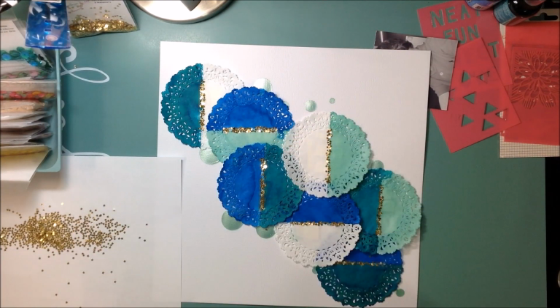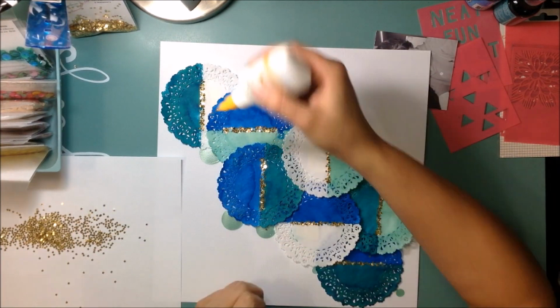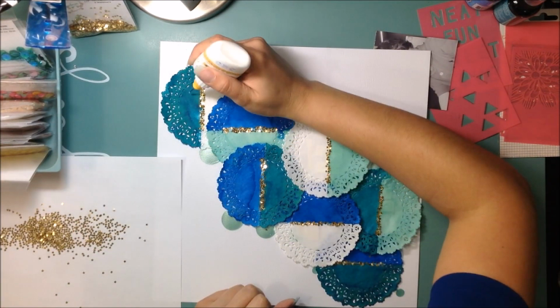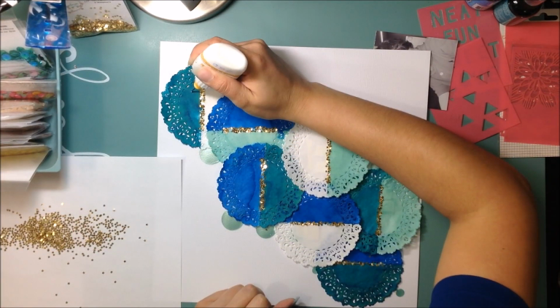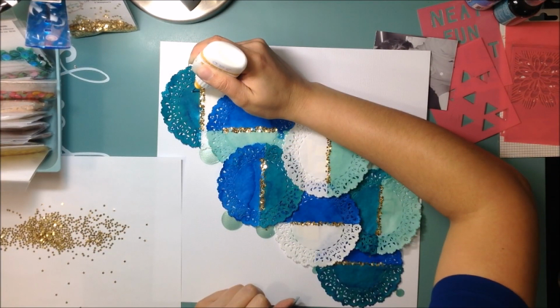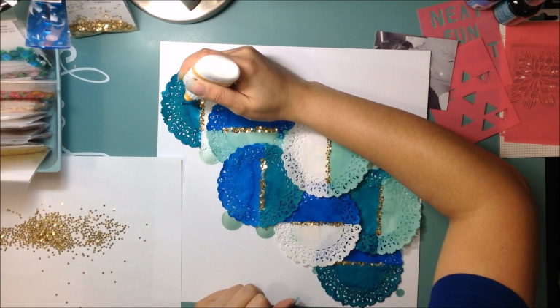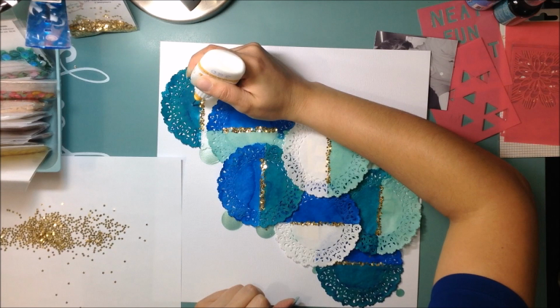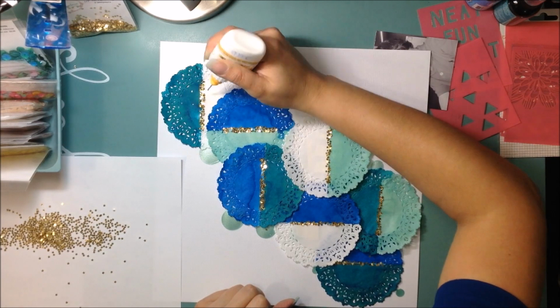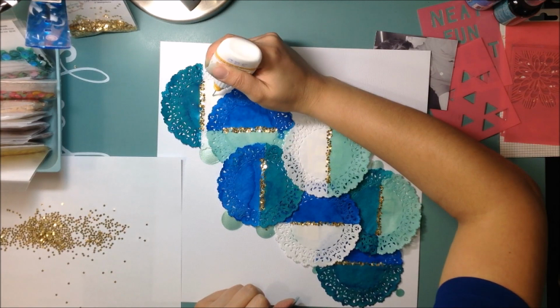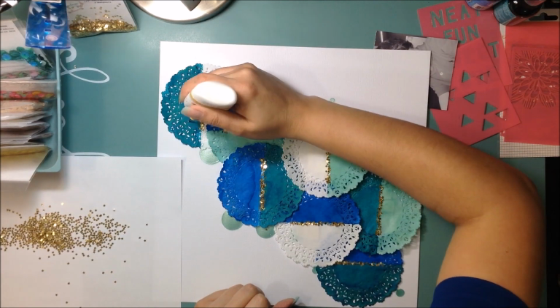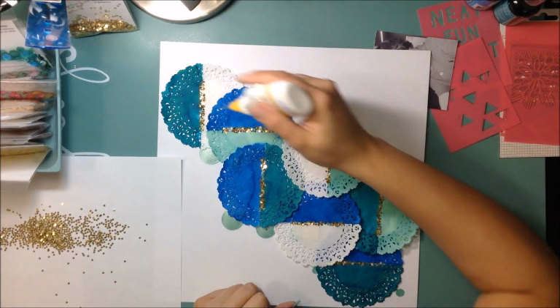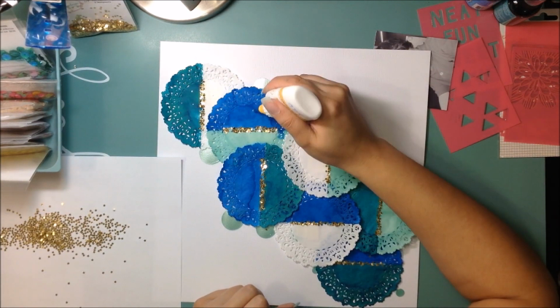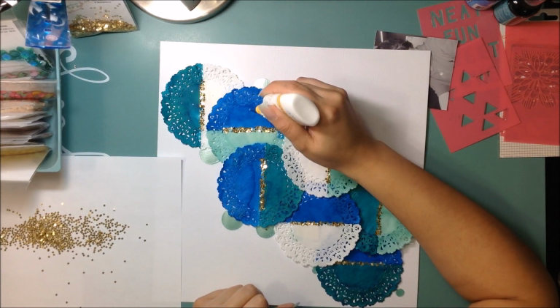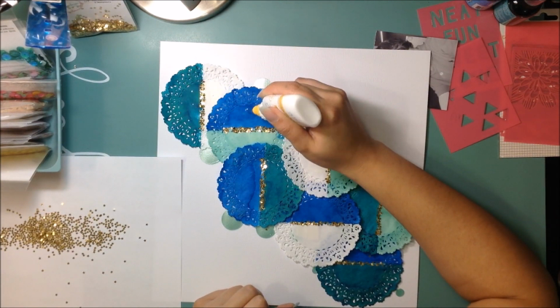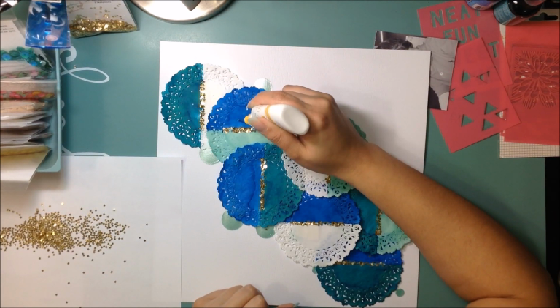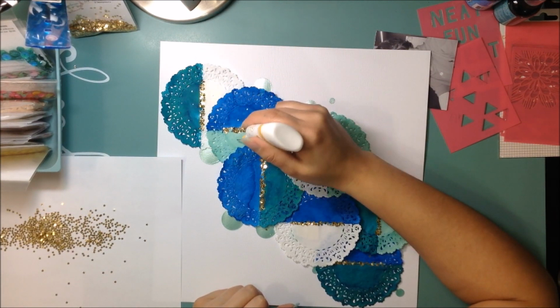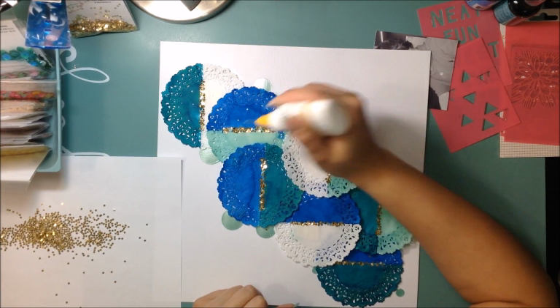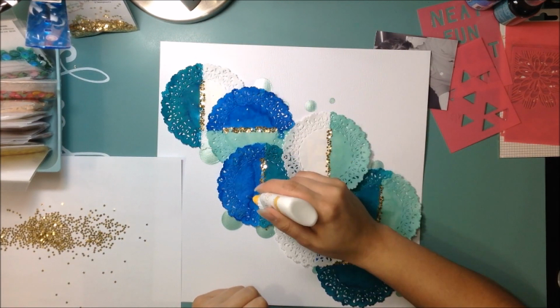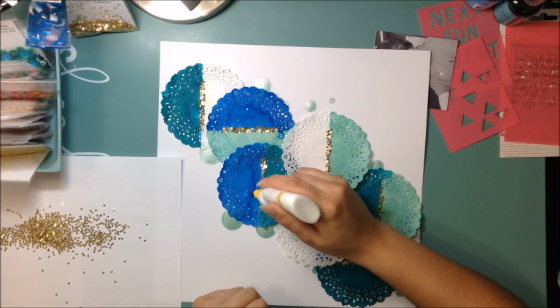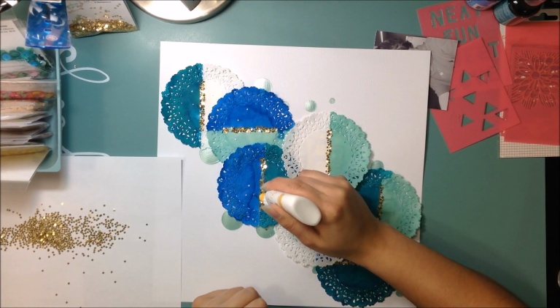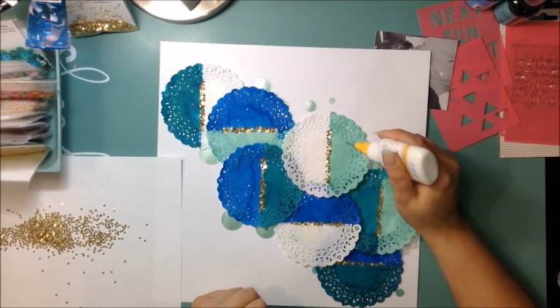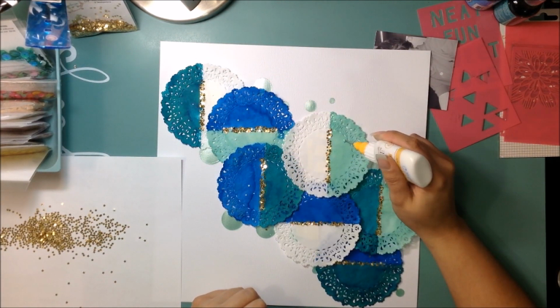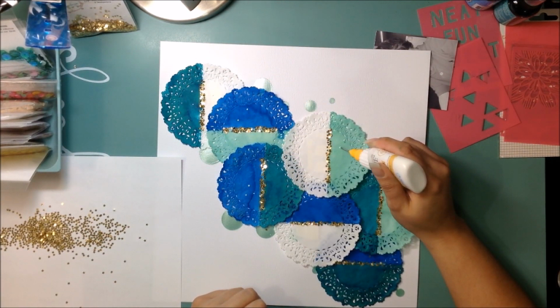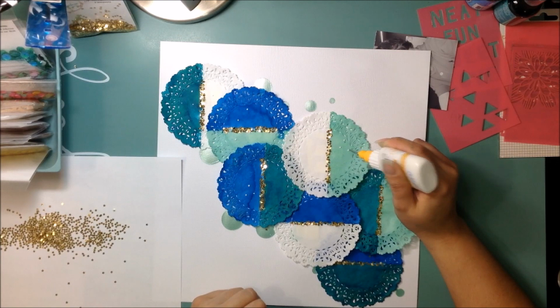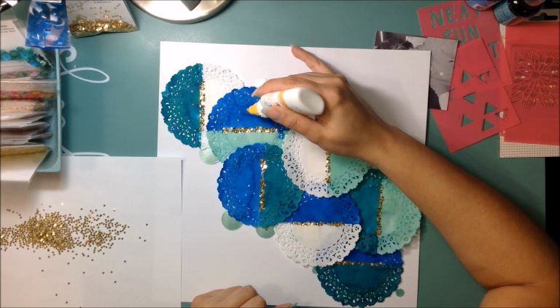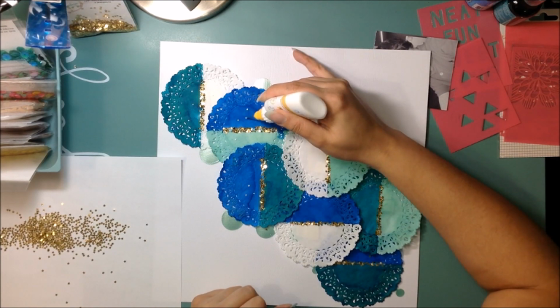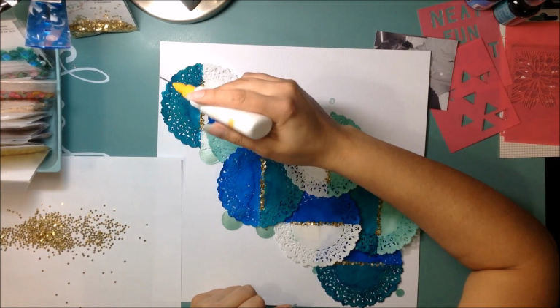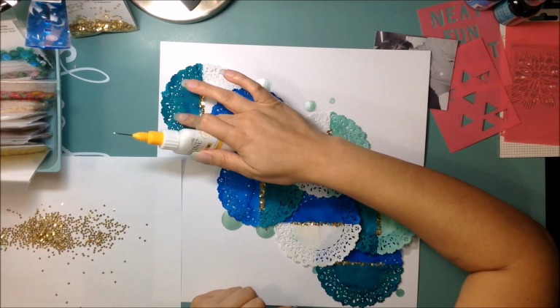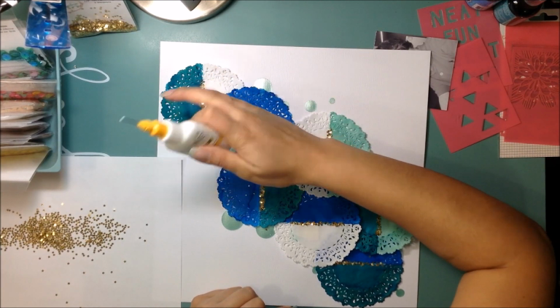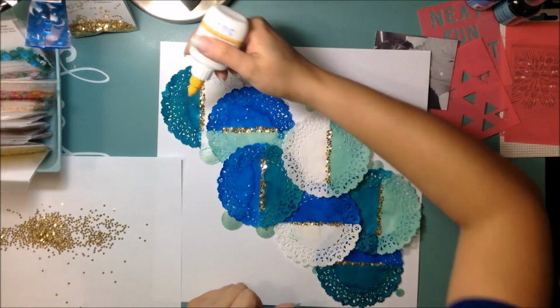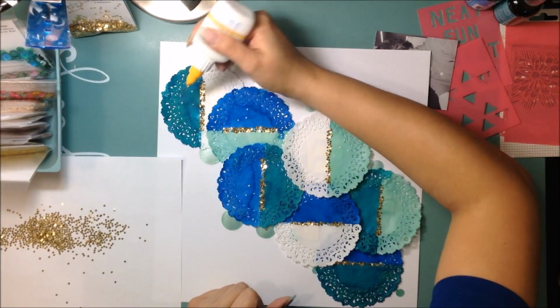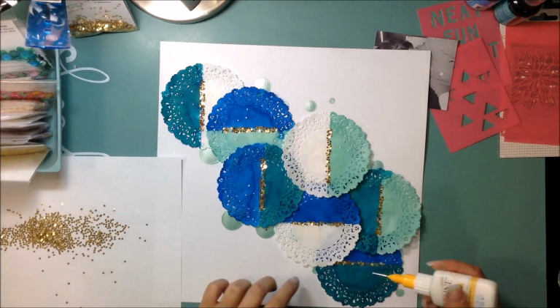You kind of have to do a really thin layer of glue. On the first three I did a bit of a thicker line and then I got too many stars on there — if you have way too many you can't even tell they're stars. So I'll tap it to get some of them off, and once it dries I'll go back and just flick it with my finger to get rid of any excess. You want it to show that they are stars.